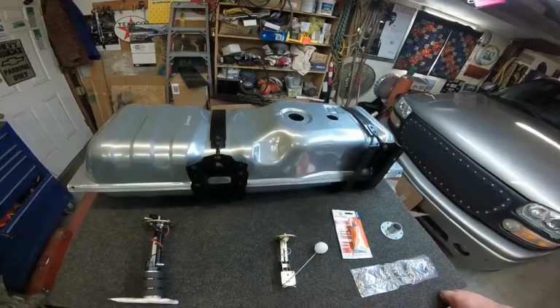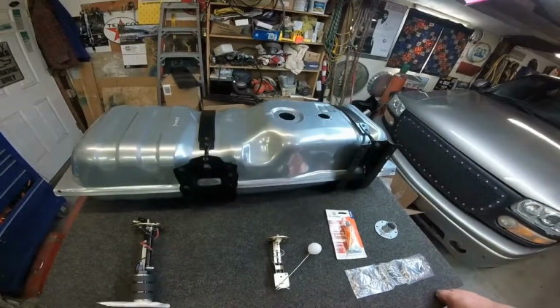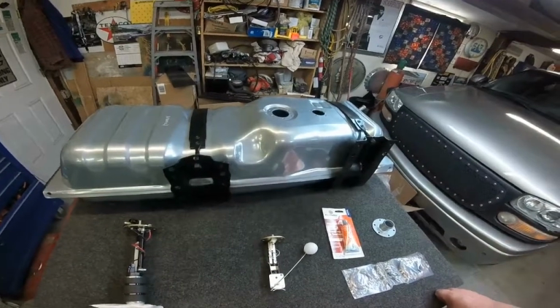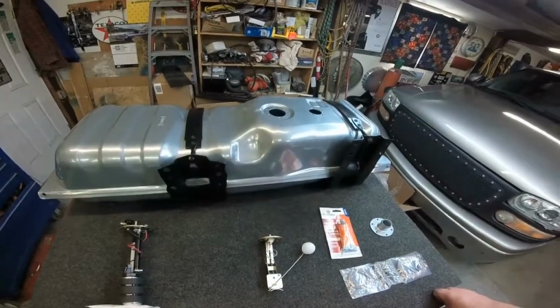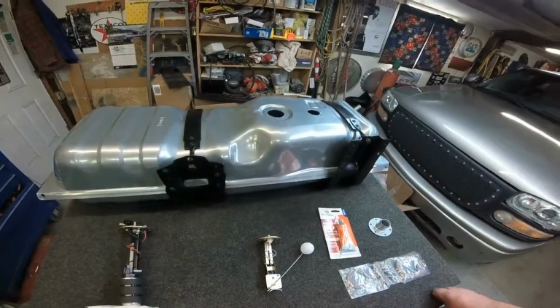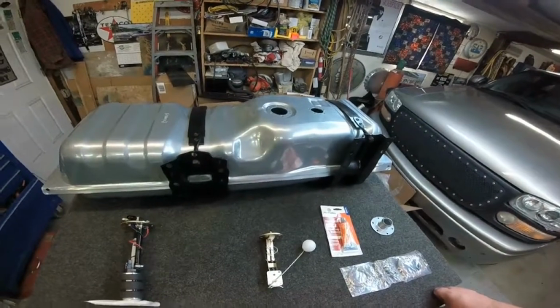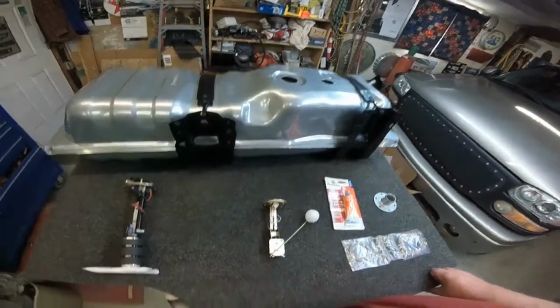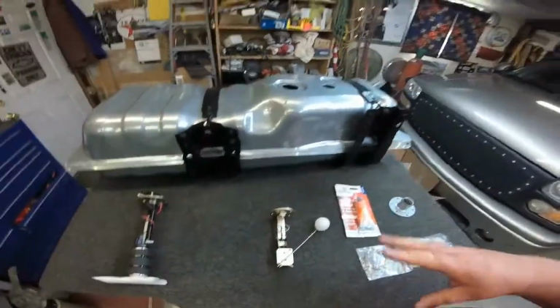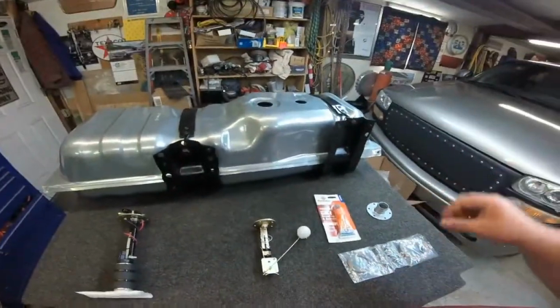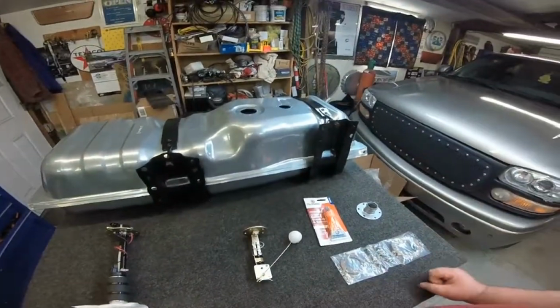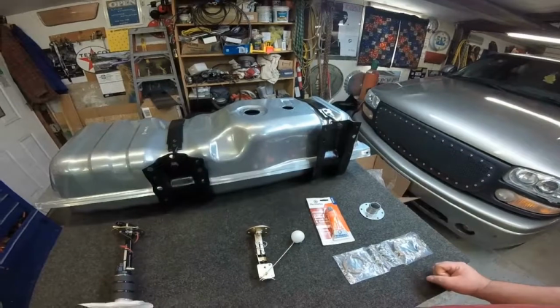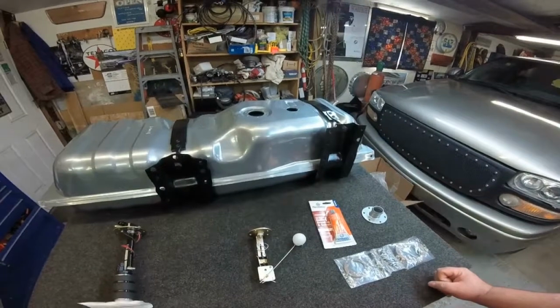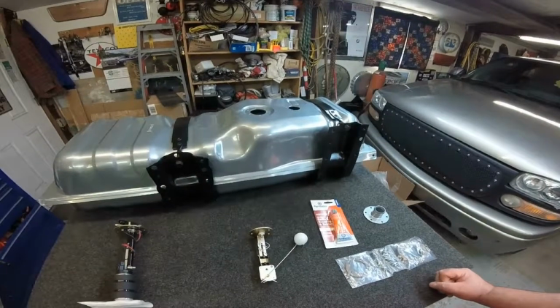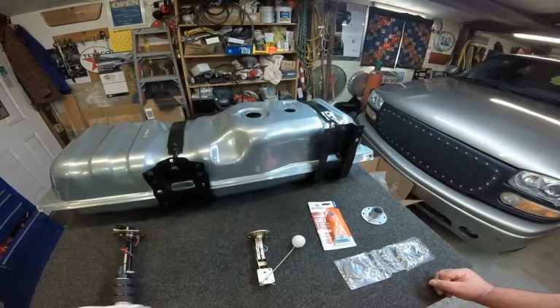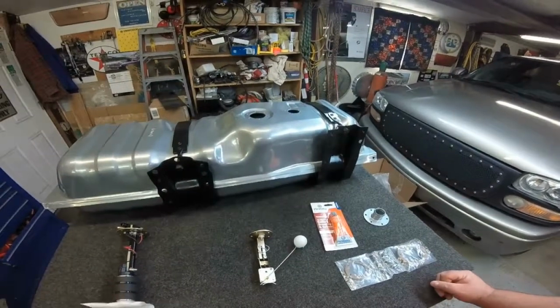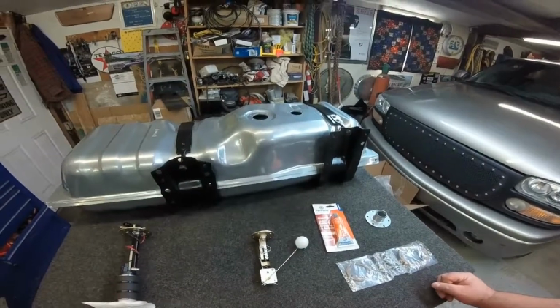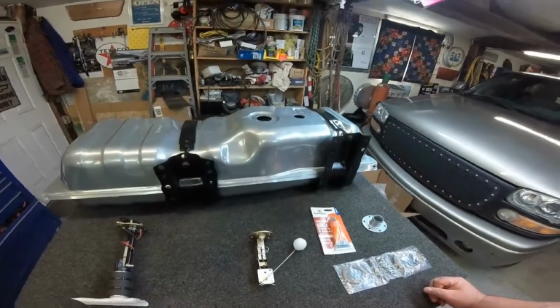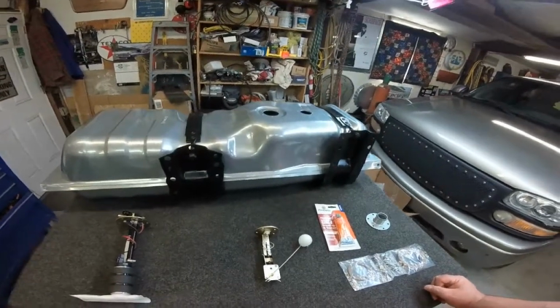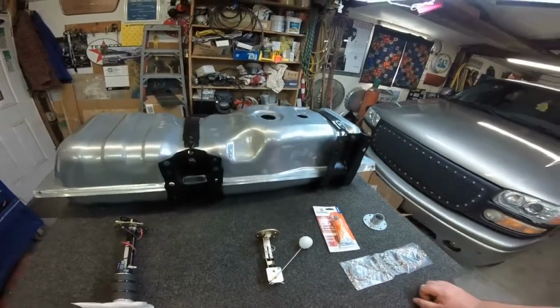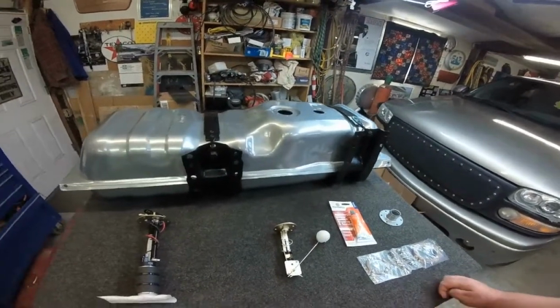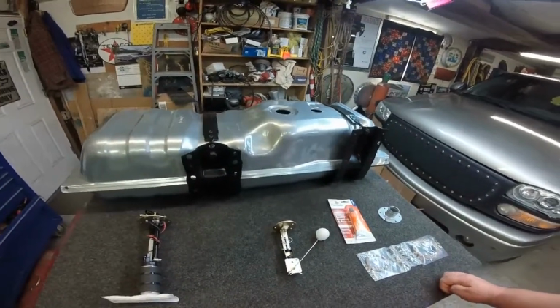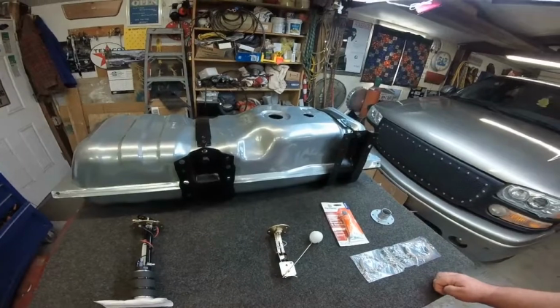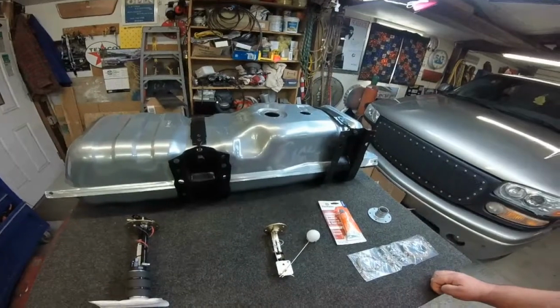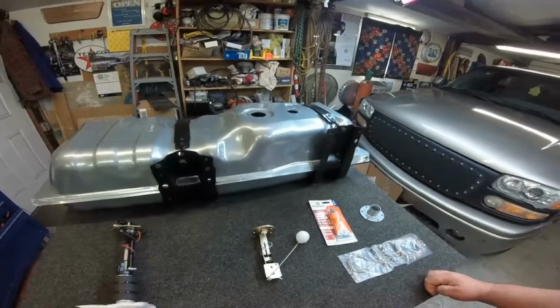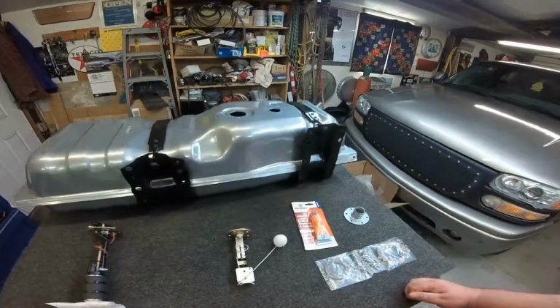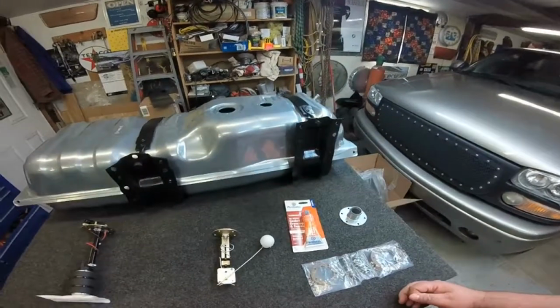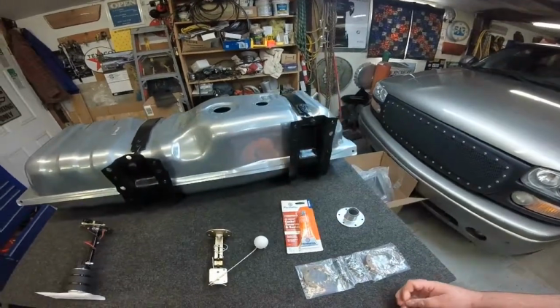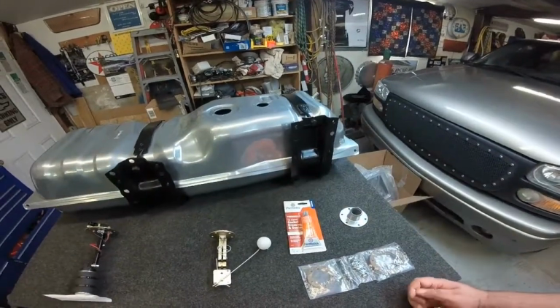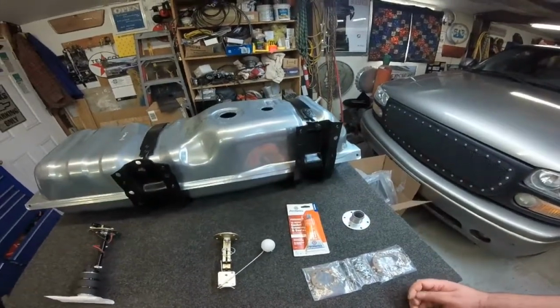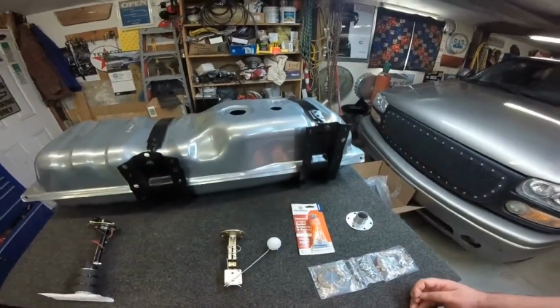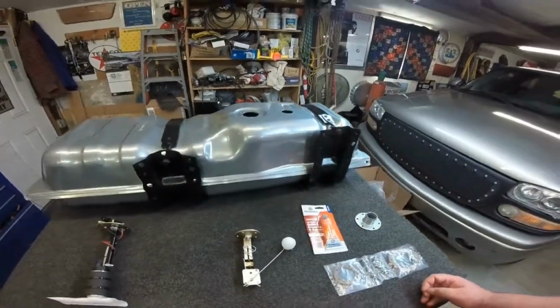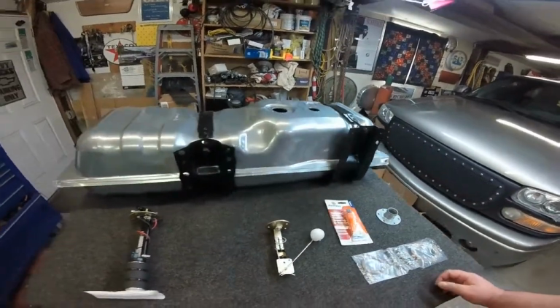Next video, I'll be putting all this together and putting it in the truck, and running some fuel lines.